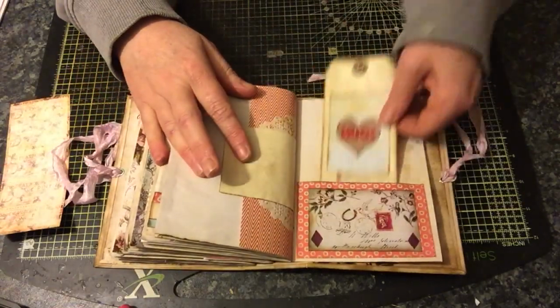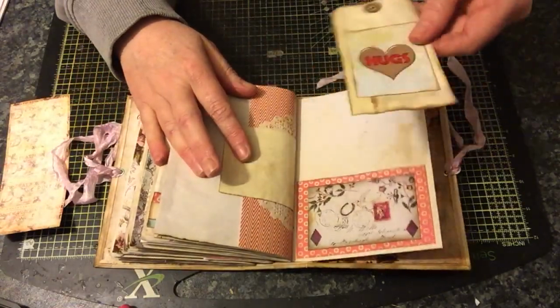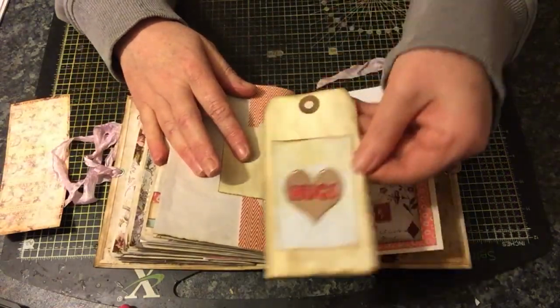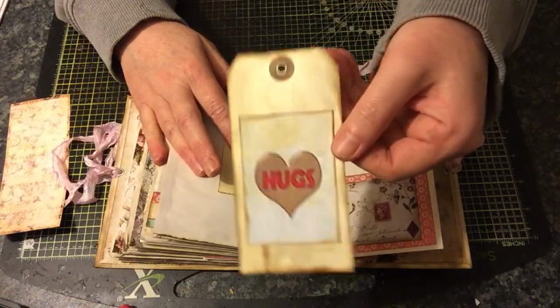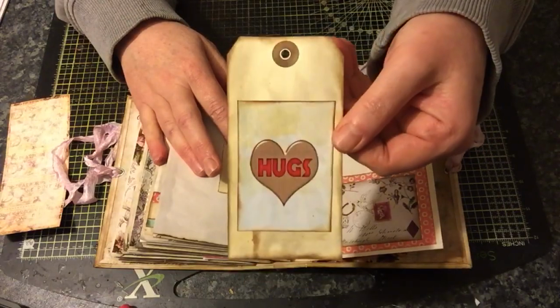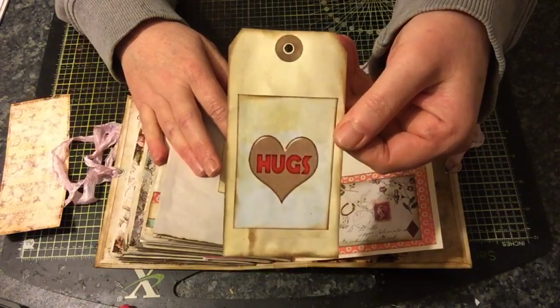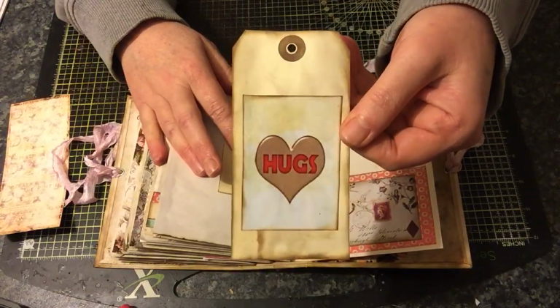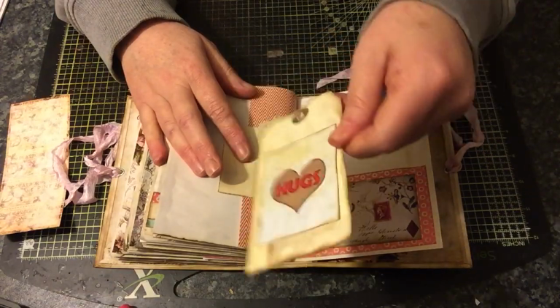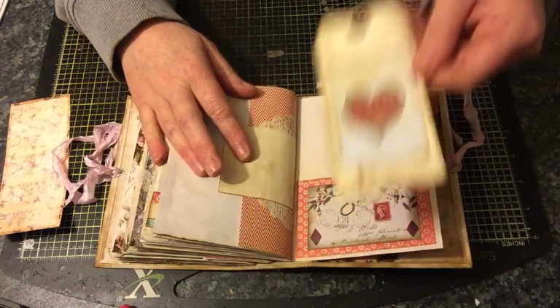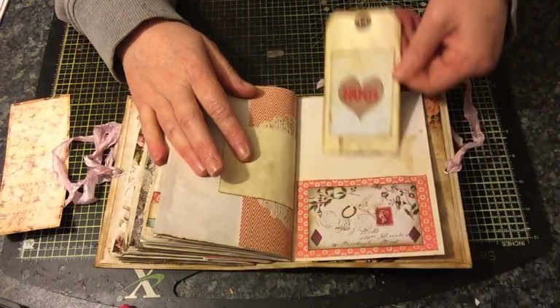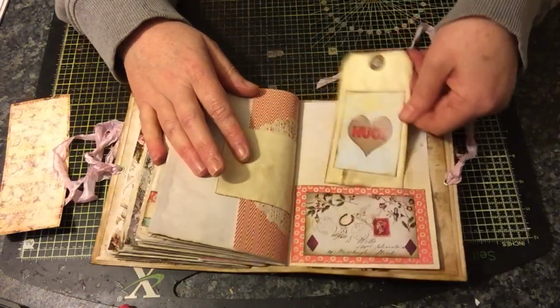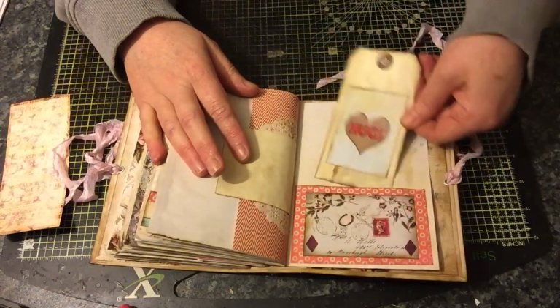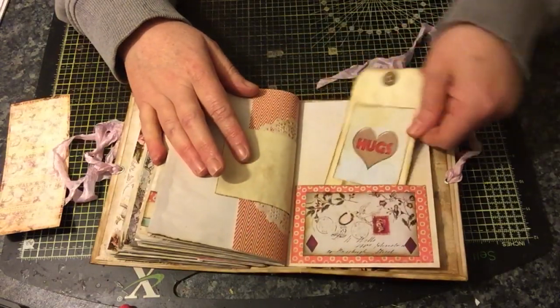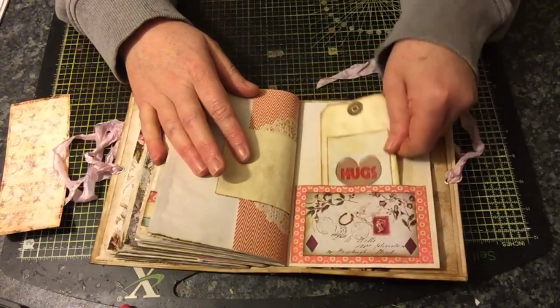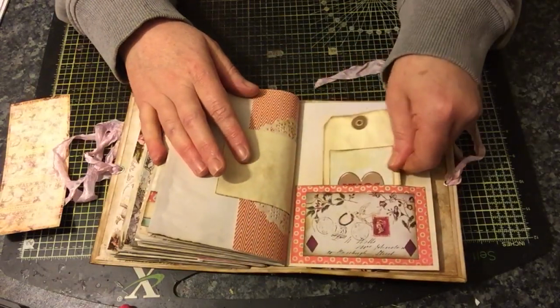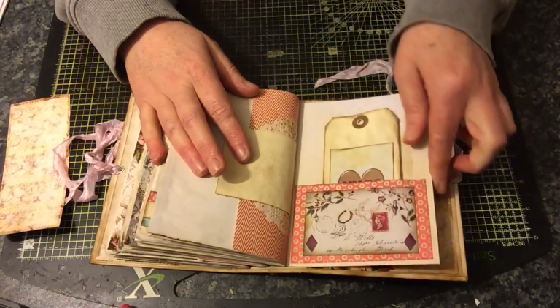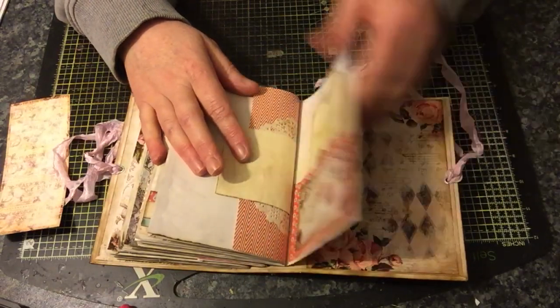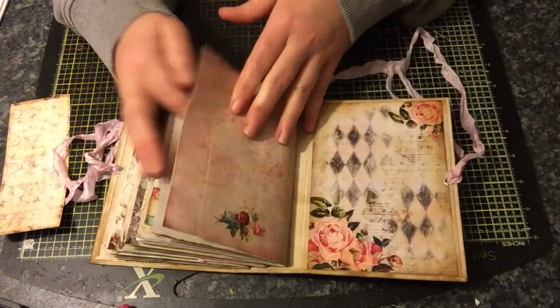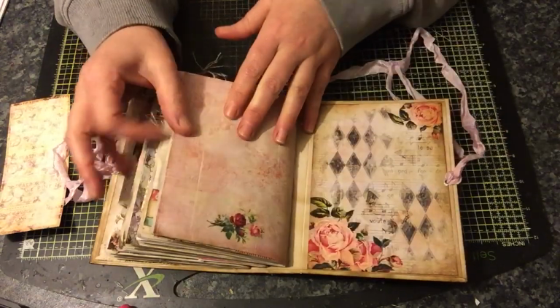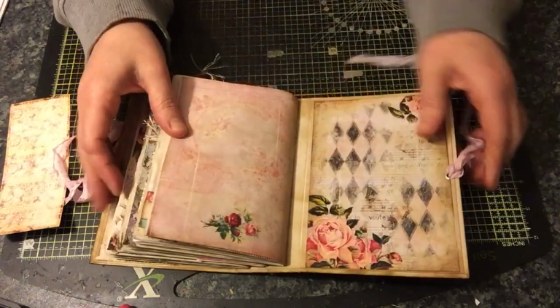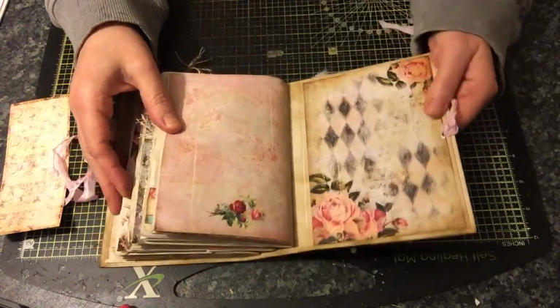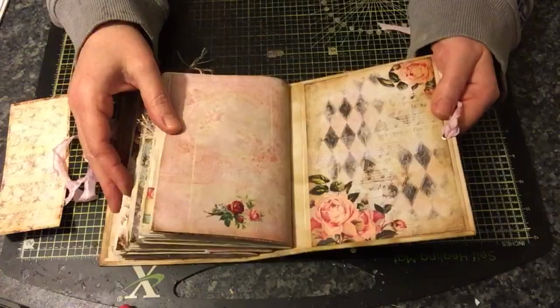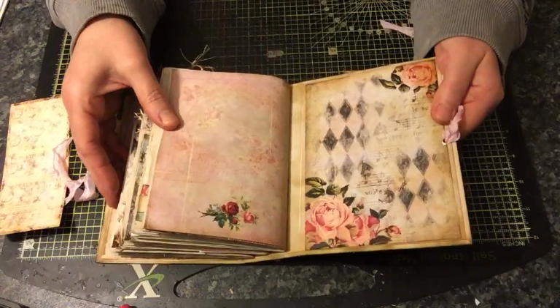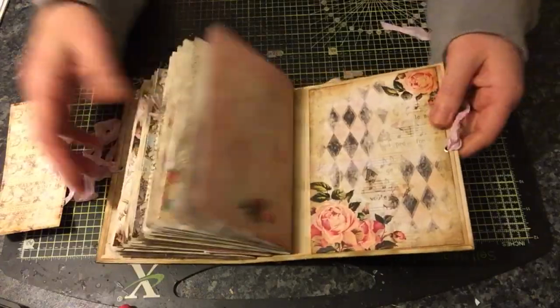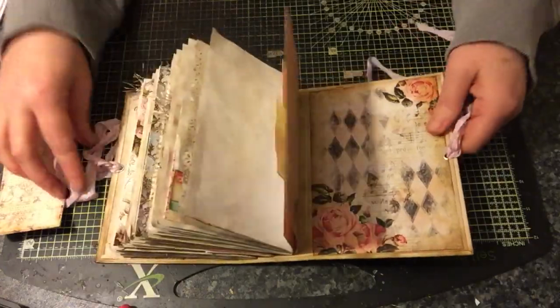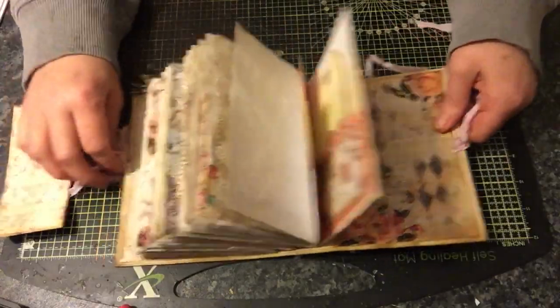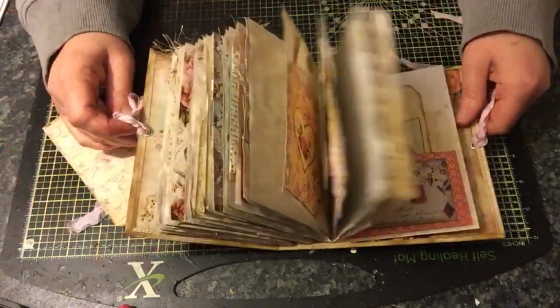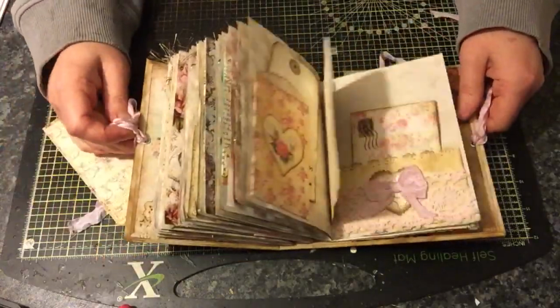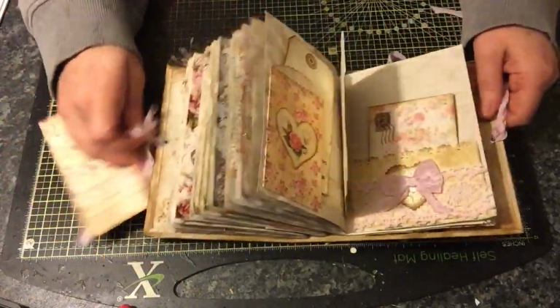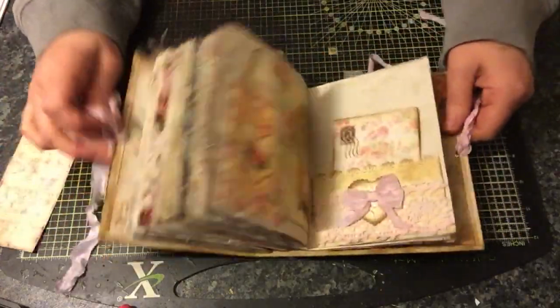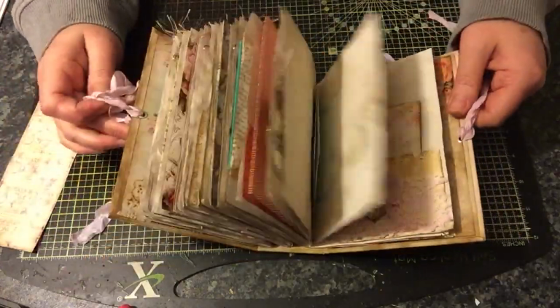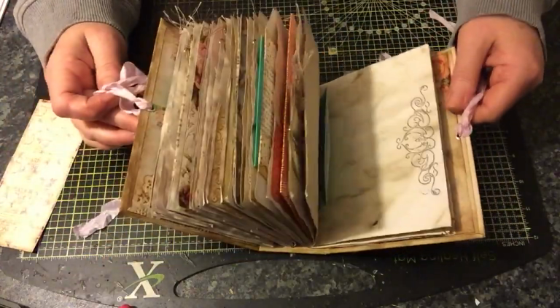Another pocket — that says 'hugs' — and that is the back. So that is my journal!